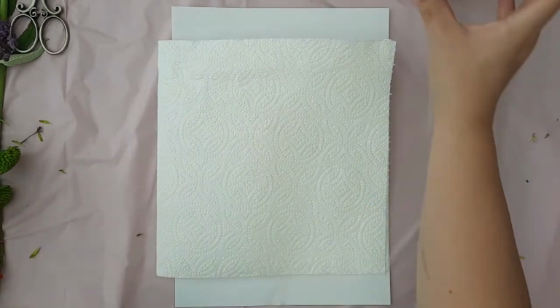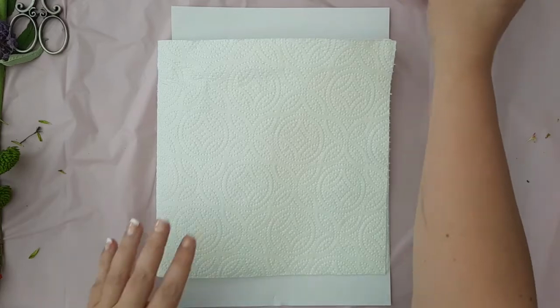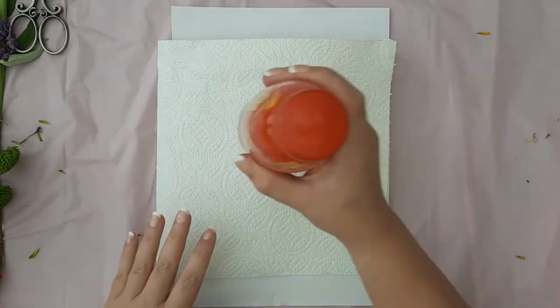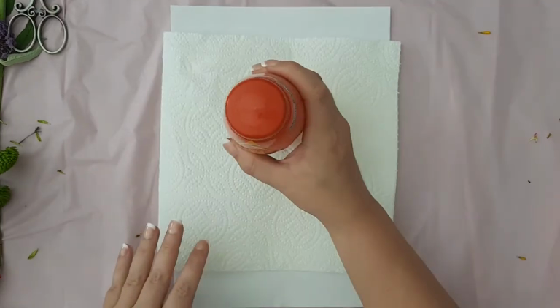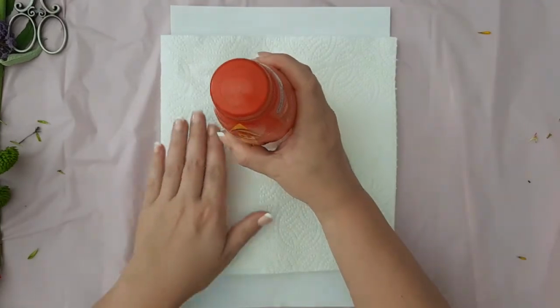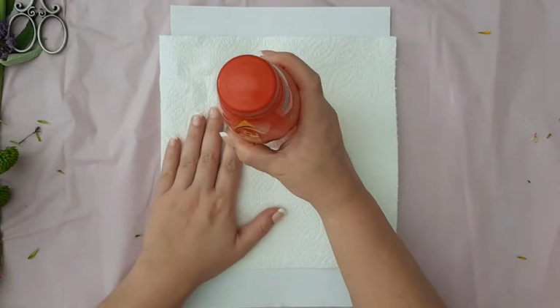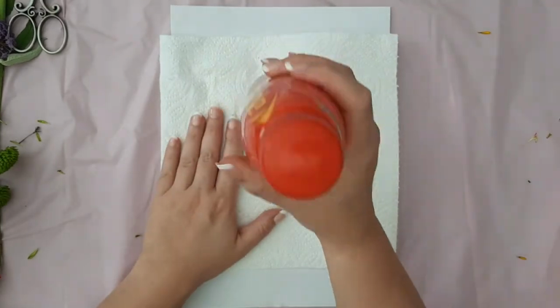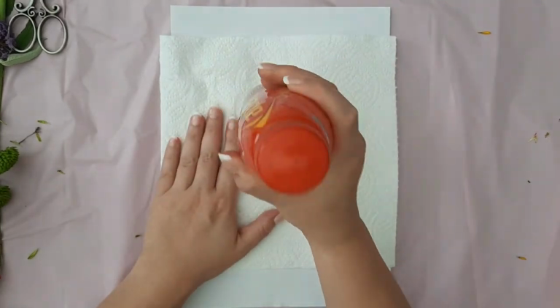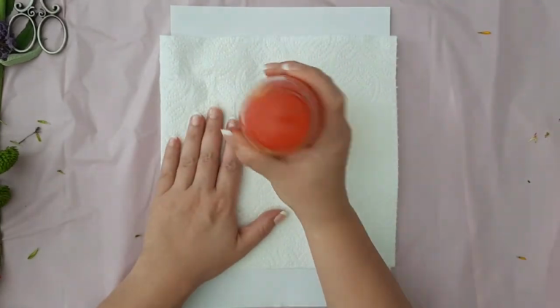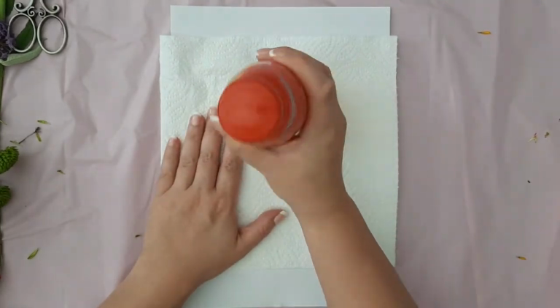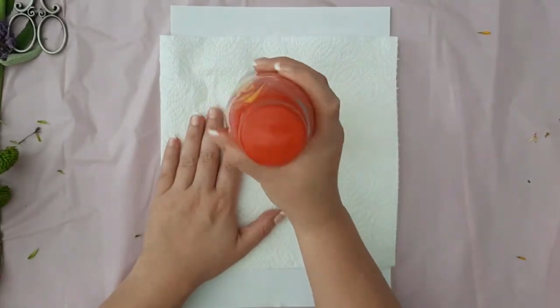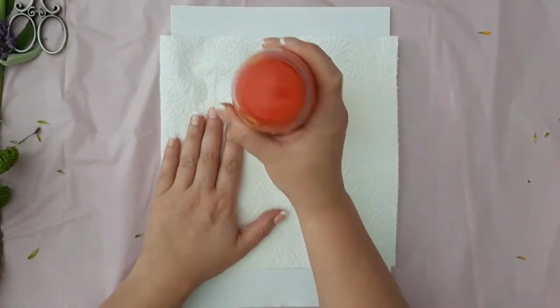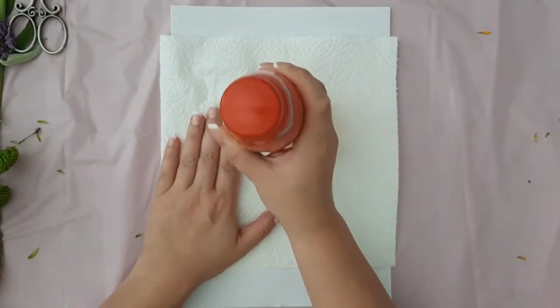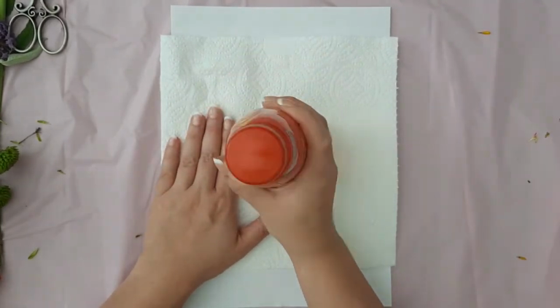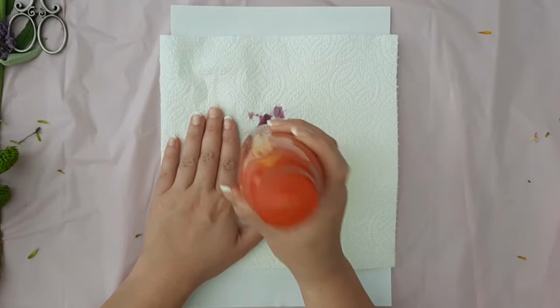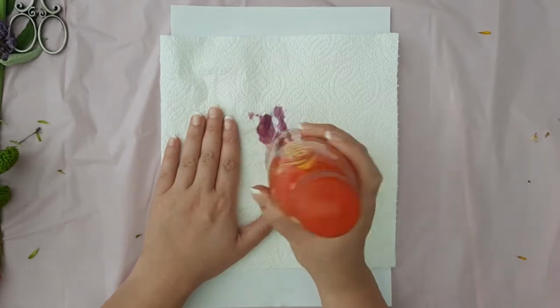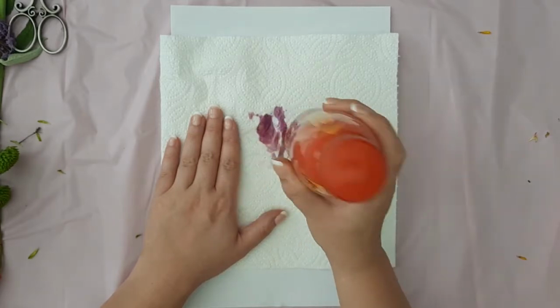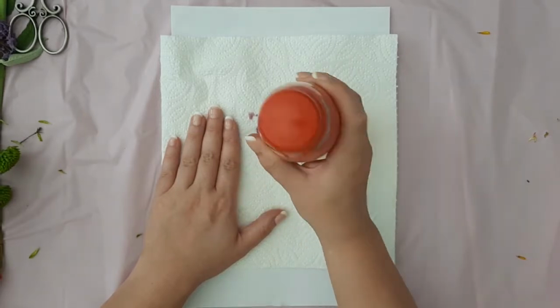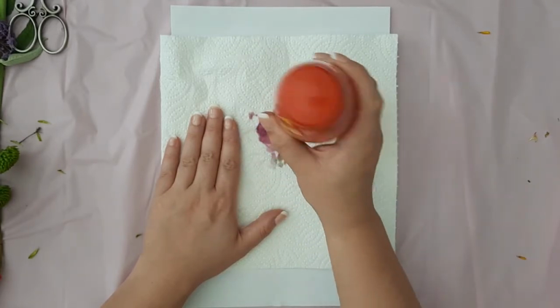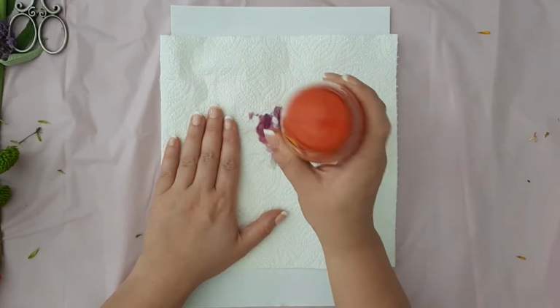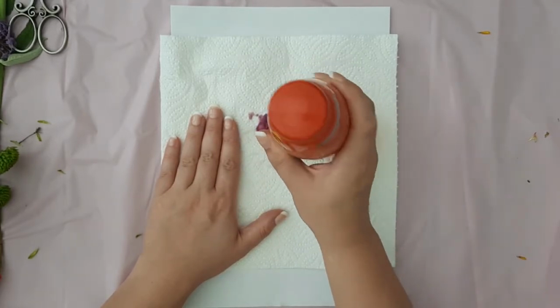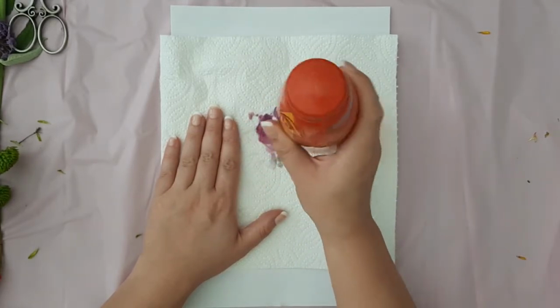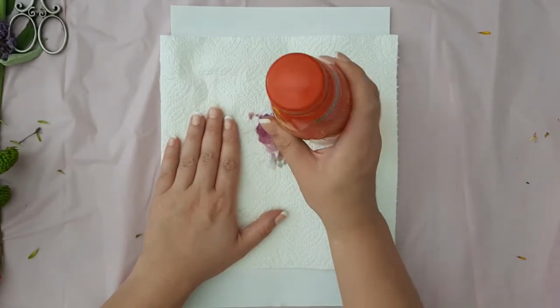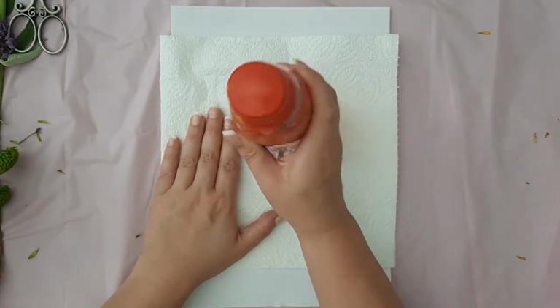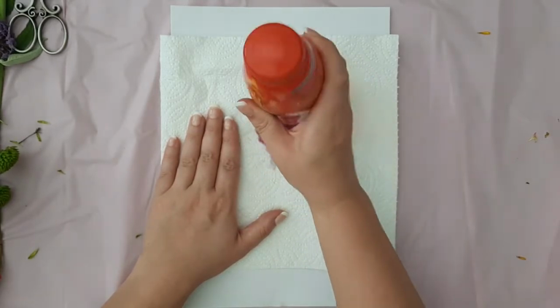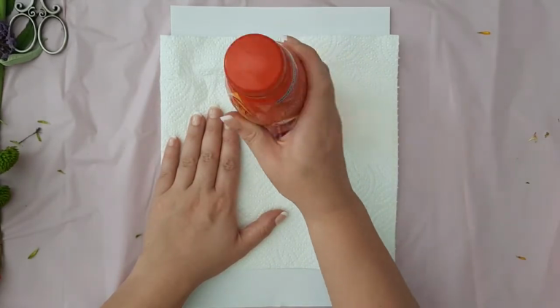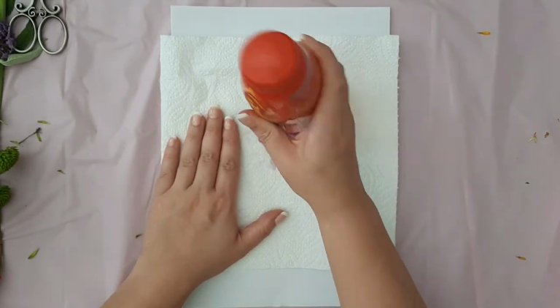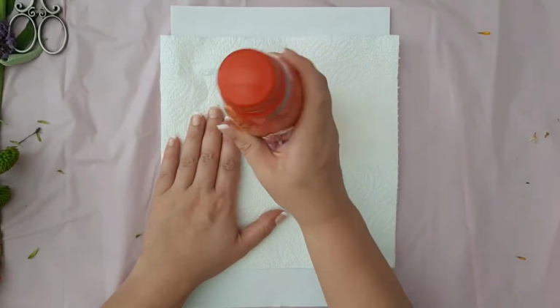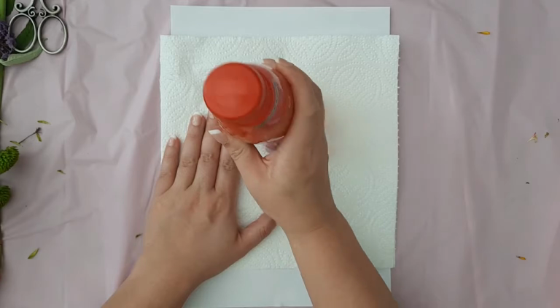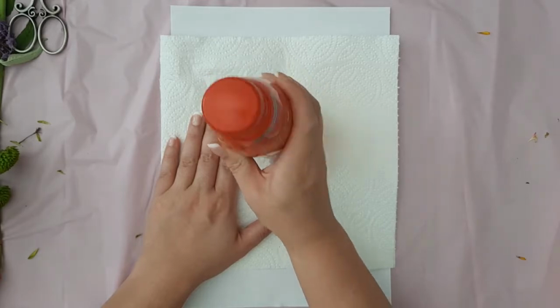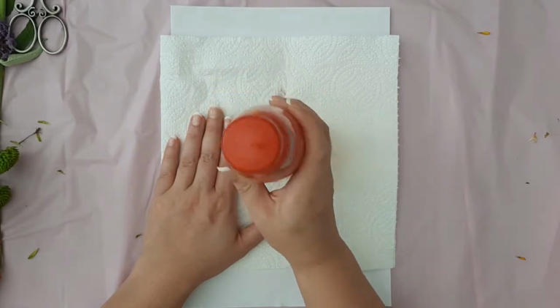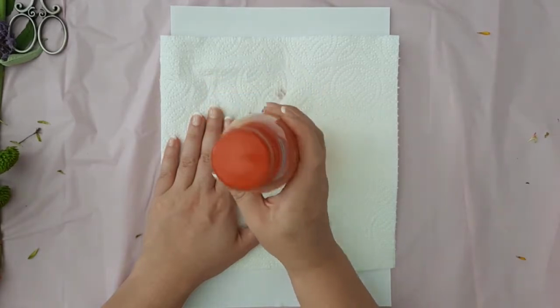Get your kitchen roll and lay it over the top of your flowers. You are then going to get your bottle of water and bang it on the flowers so that the colour from the flowers stains both the kitchen roll and the paper.